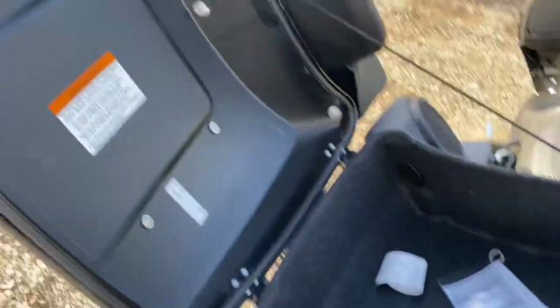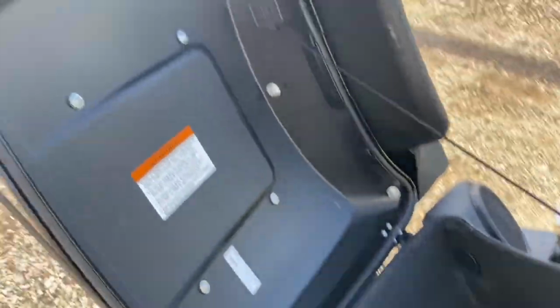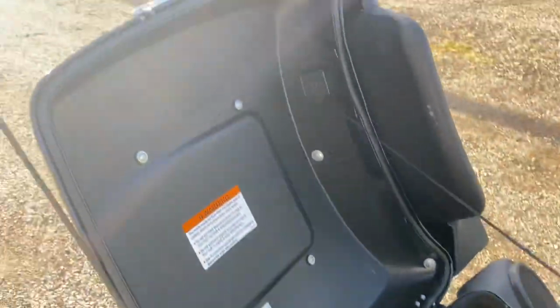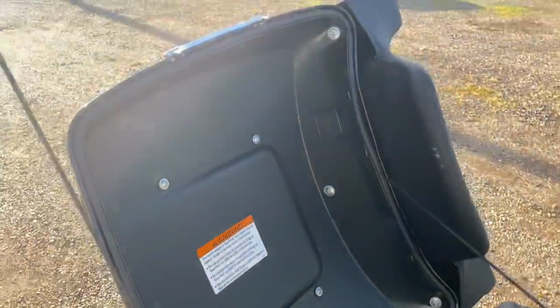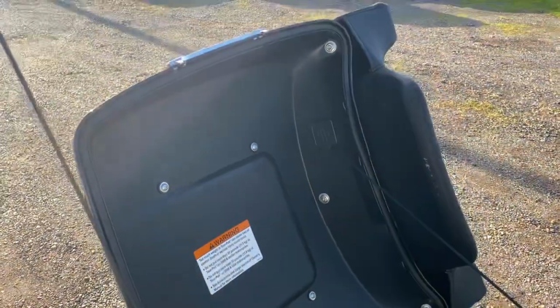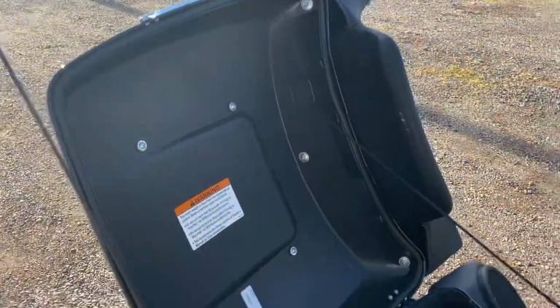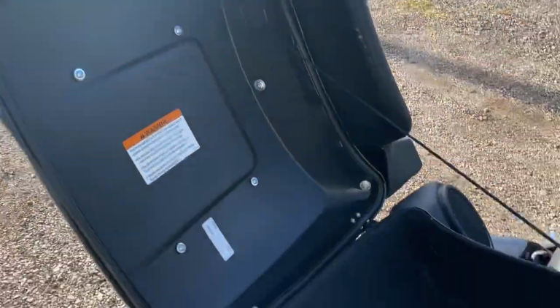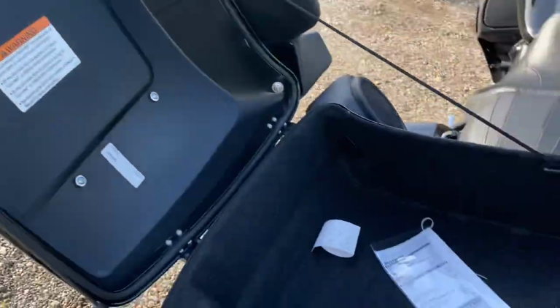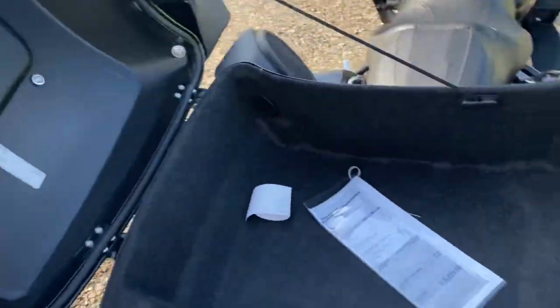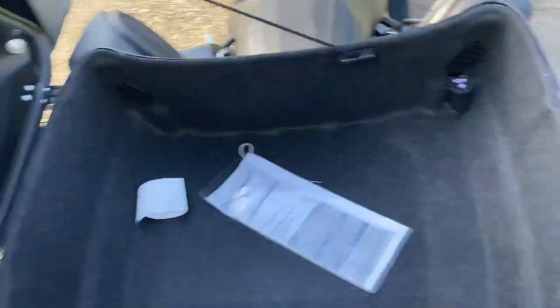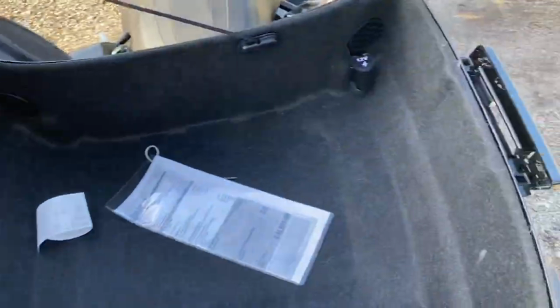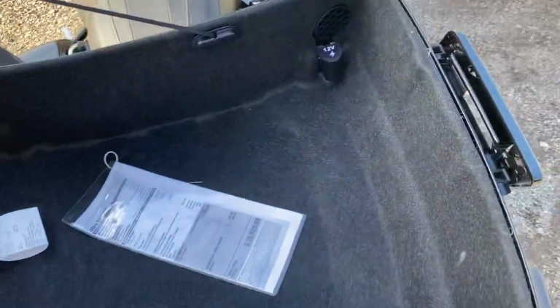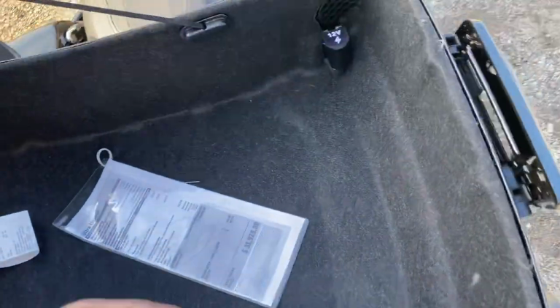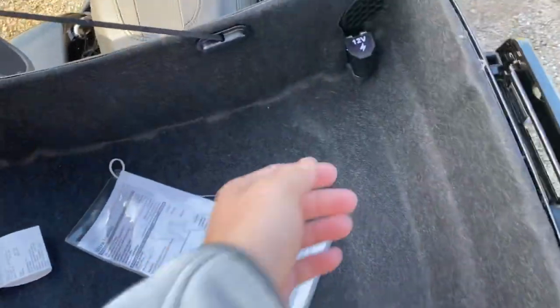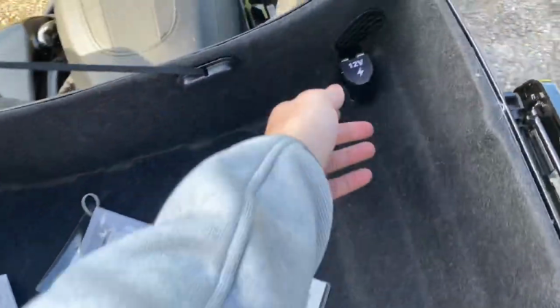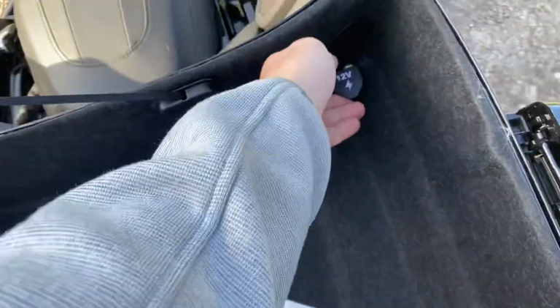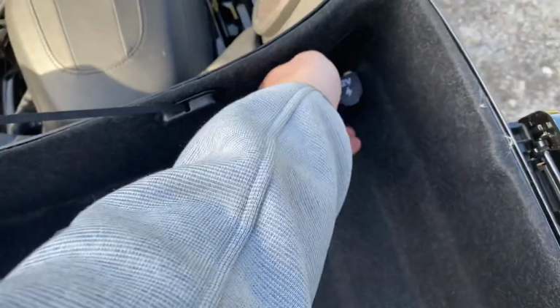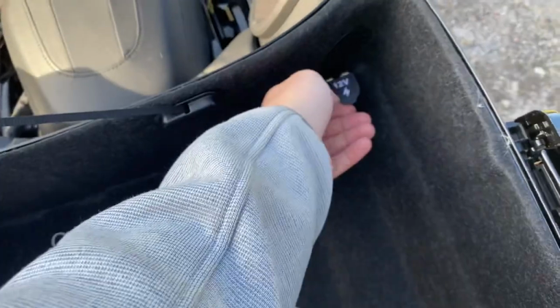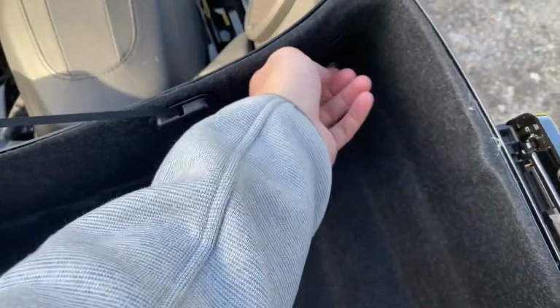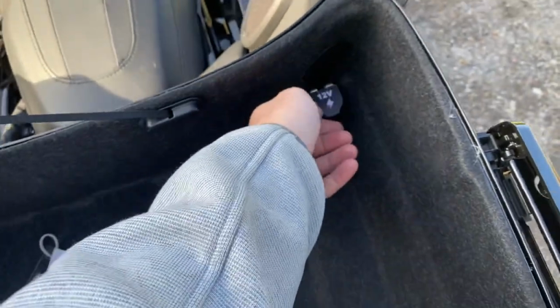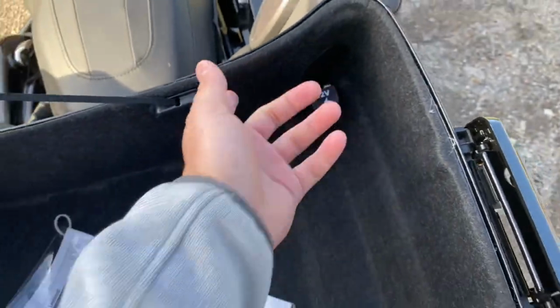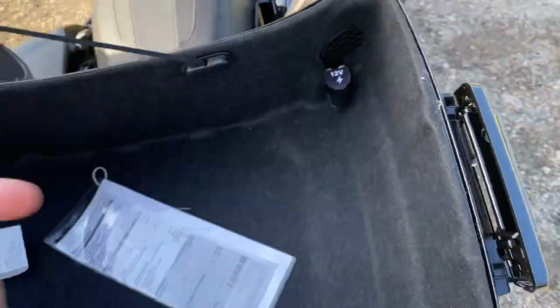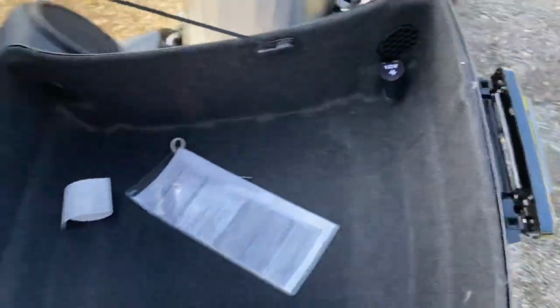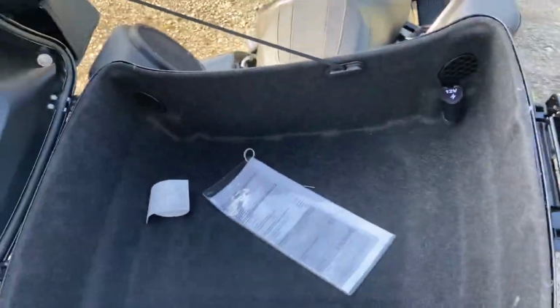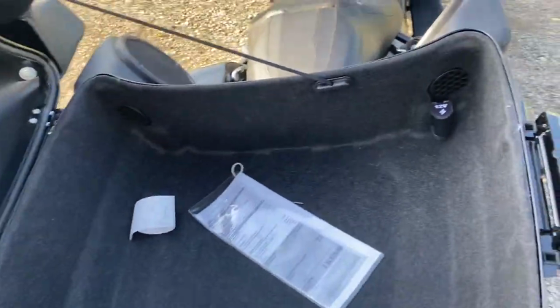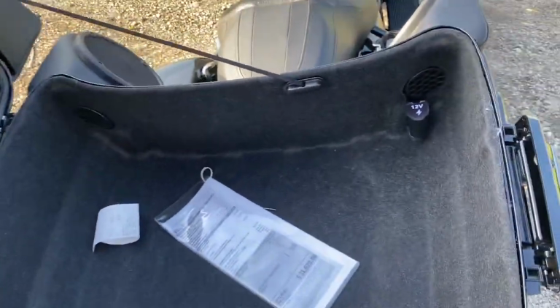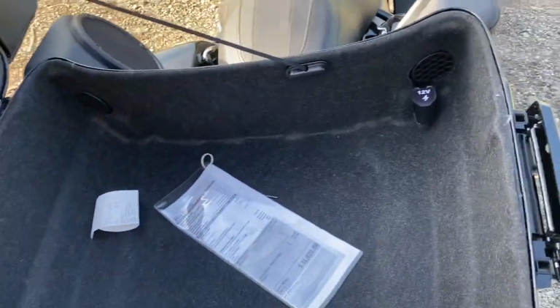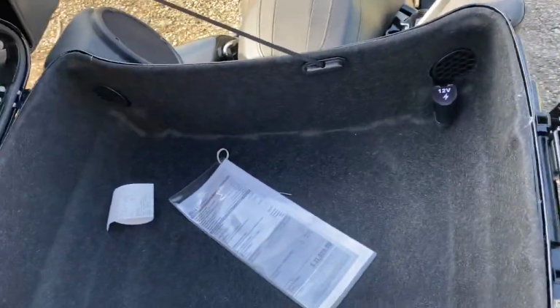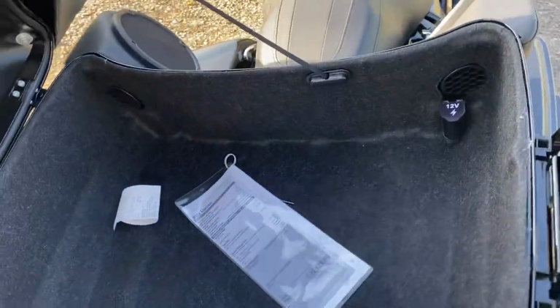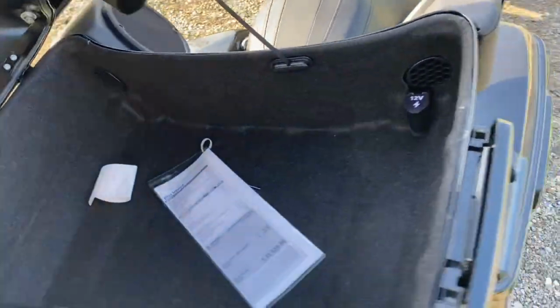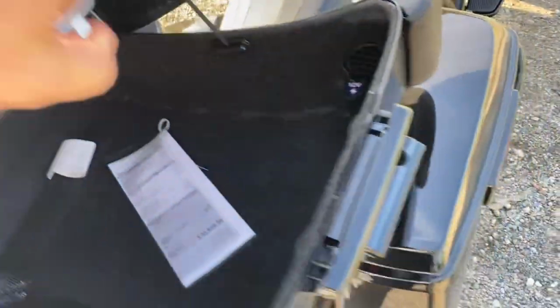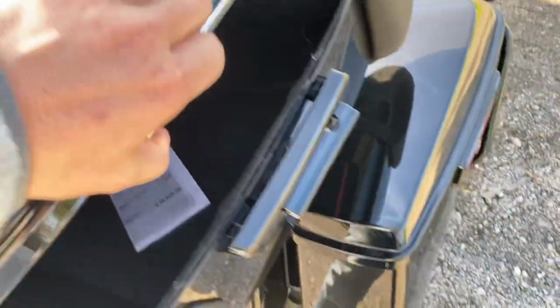The trunk is super big and super nice. It's great. There's a 12-volt outlet in there — it's been in these bikes for a few years now, so nothing new there.